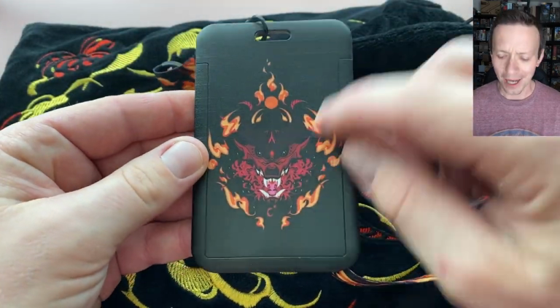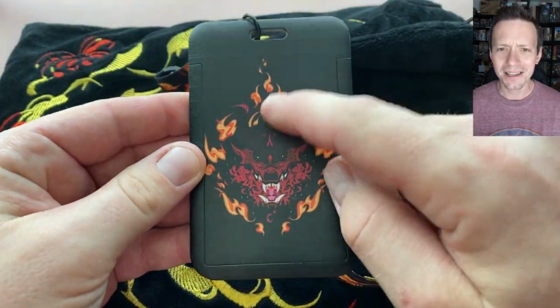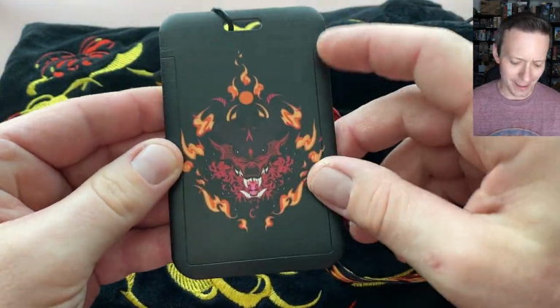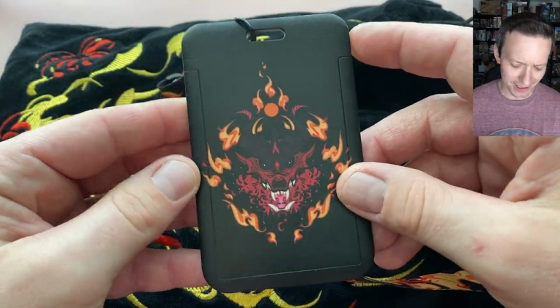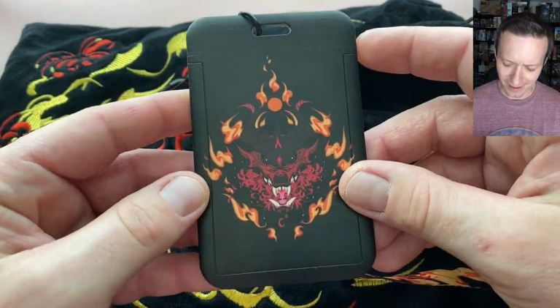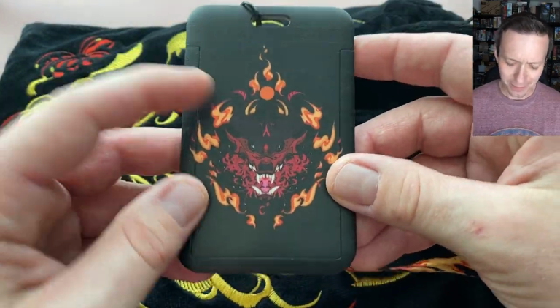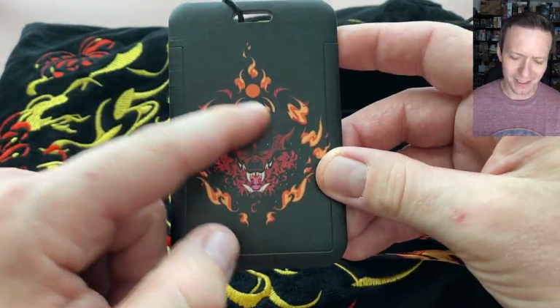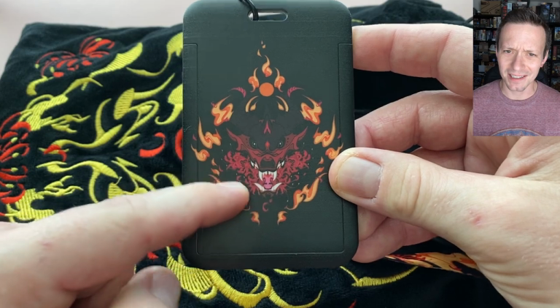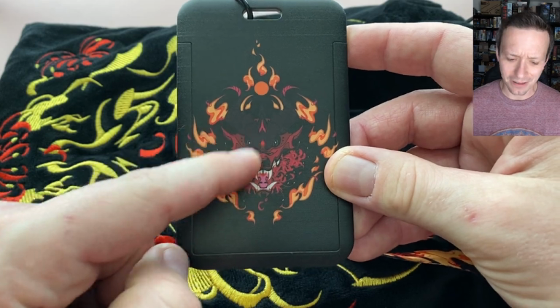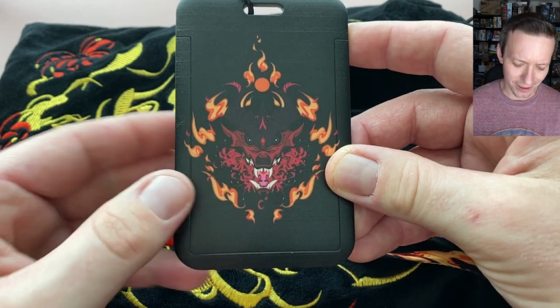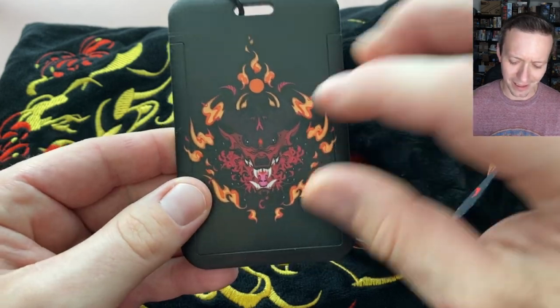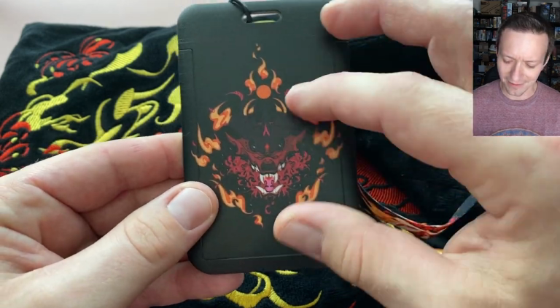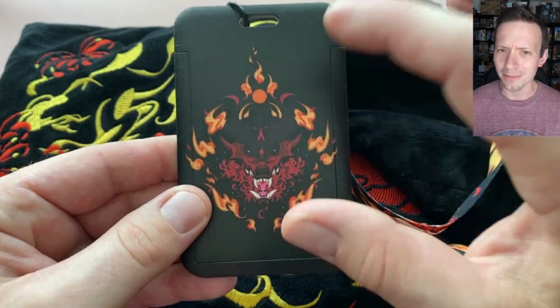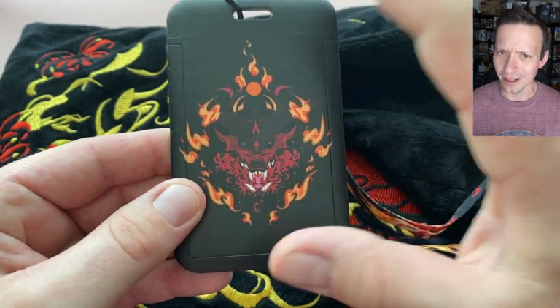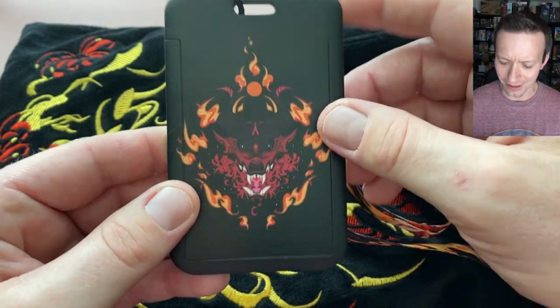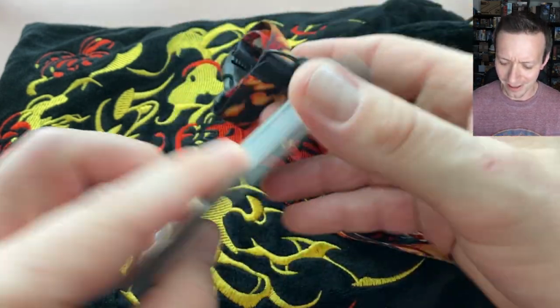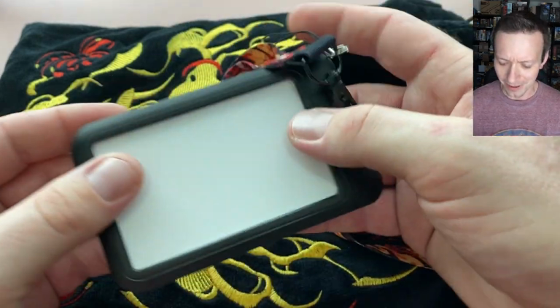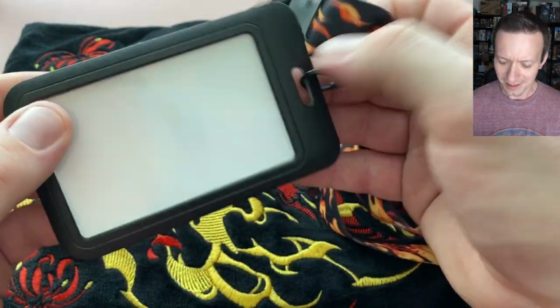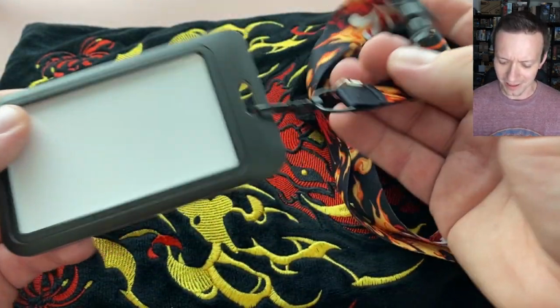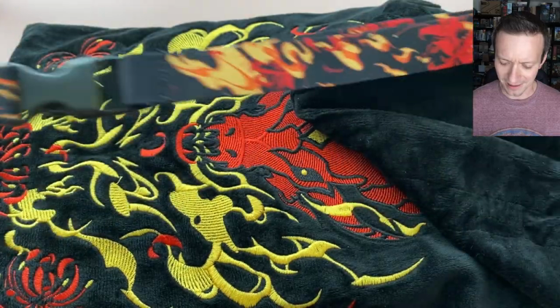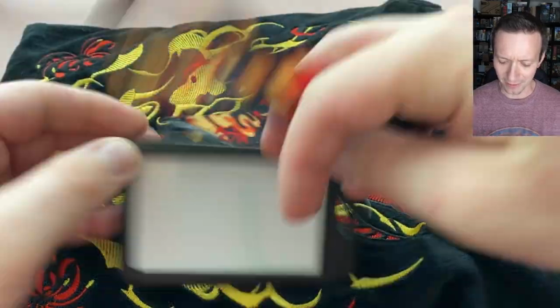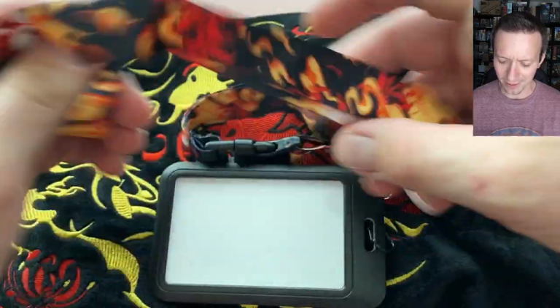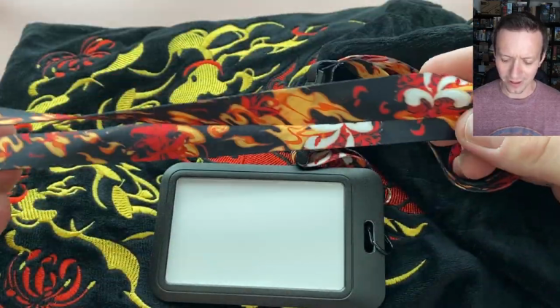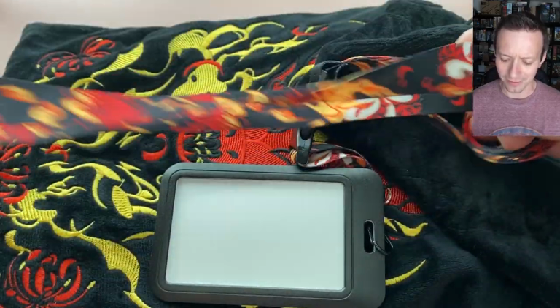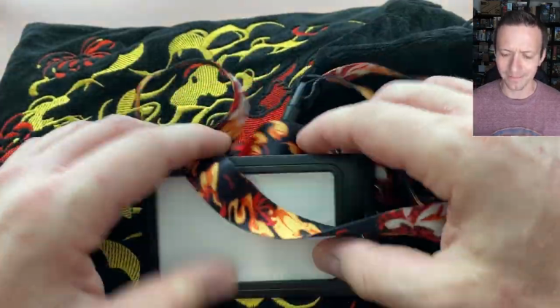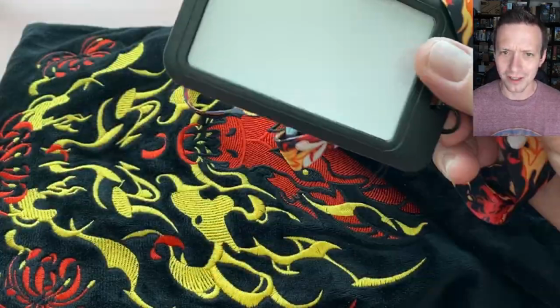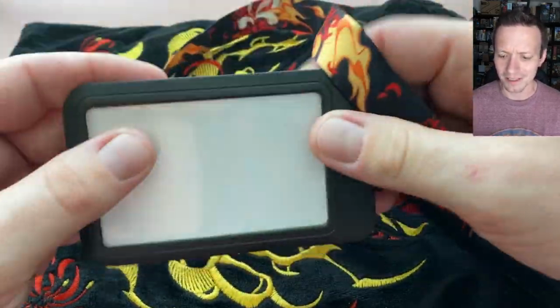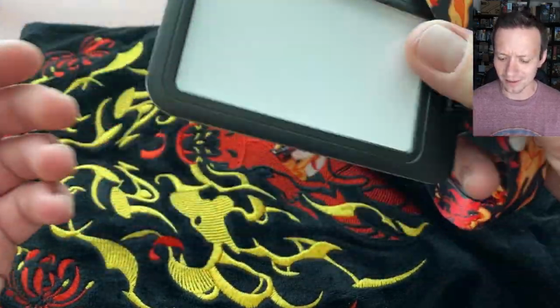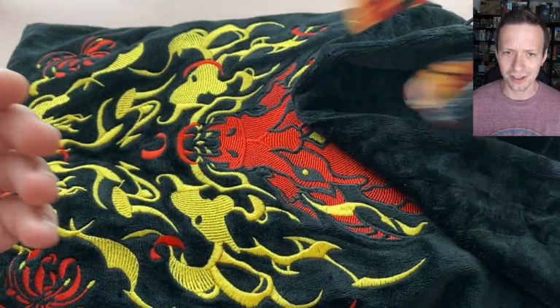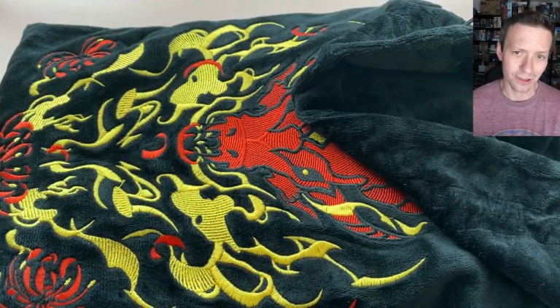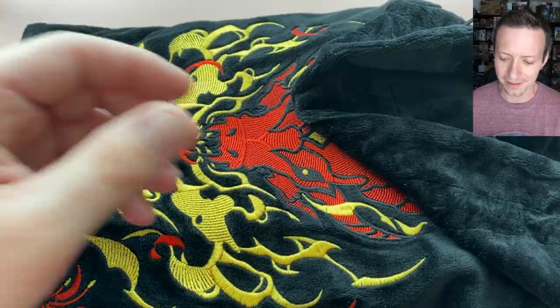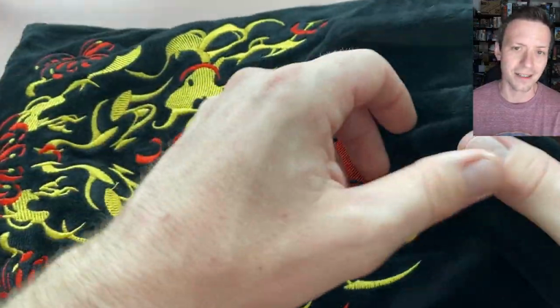The pass case itself, in person, the design's a little dark. It would have been nice to have that a little bit brighter on the printing. It looks like a solid case and should work very well if you're using it at a convention or workplace with your ID.